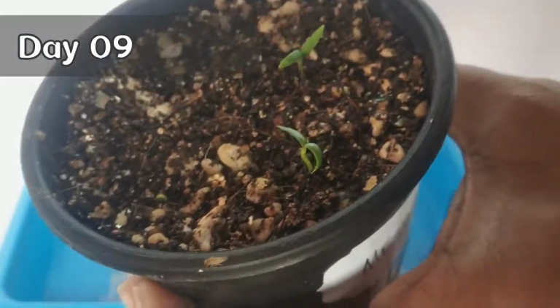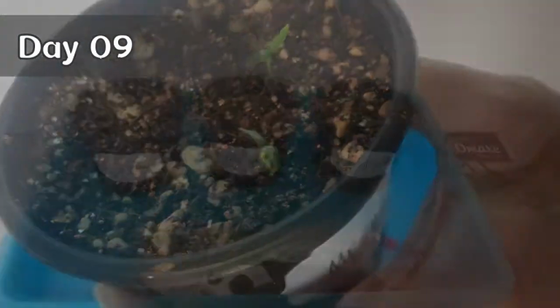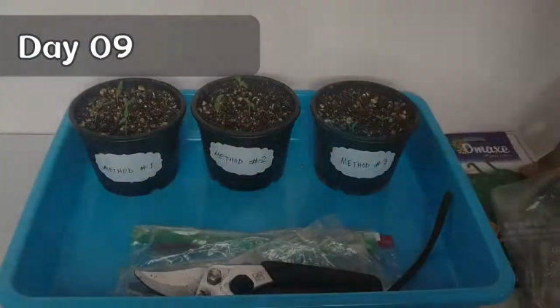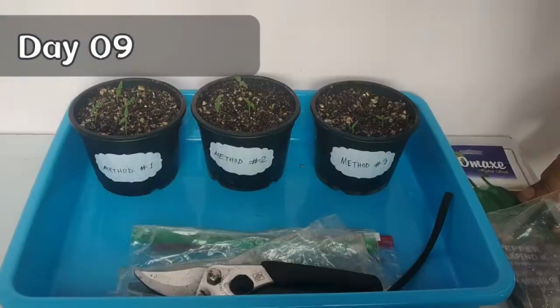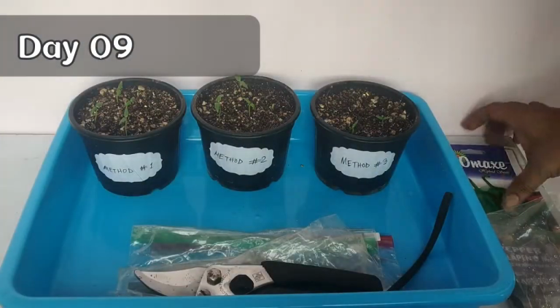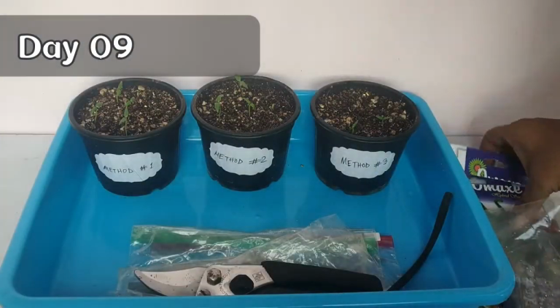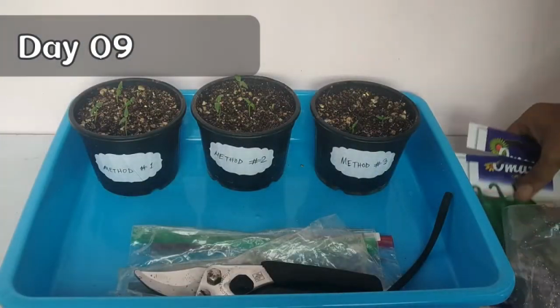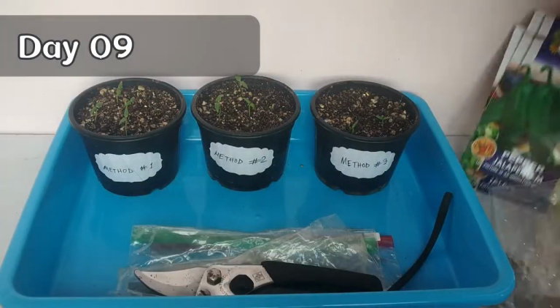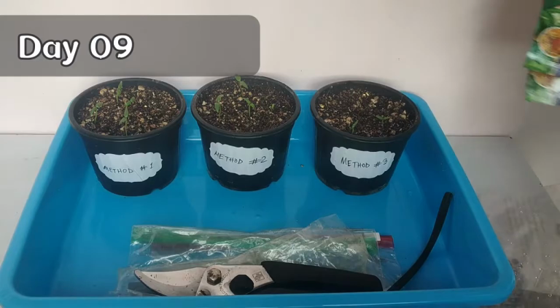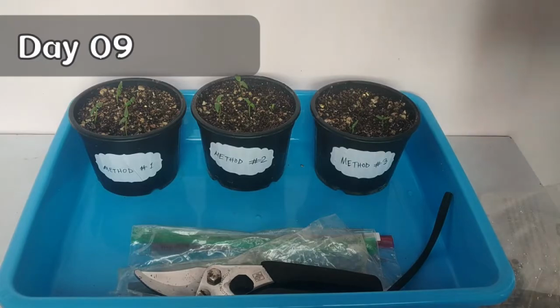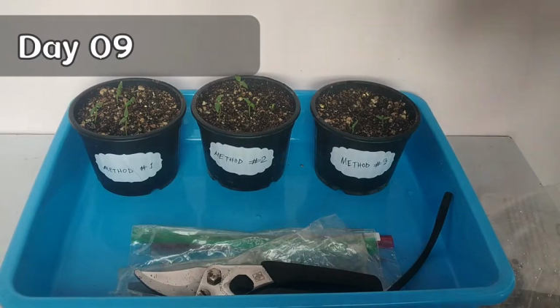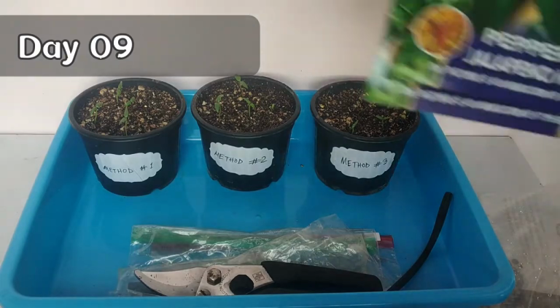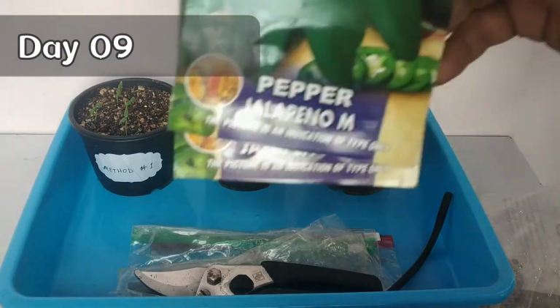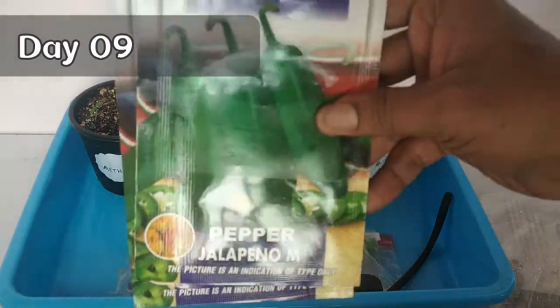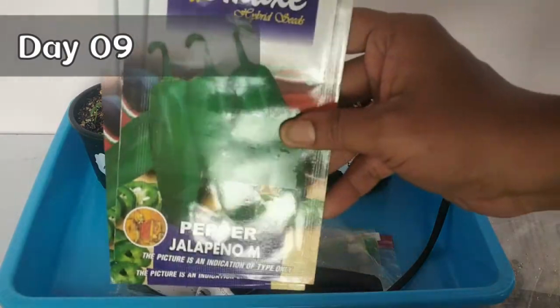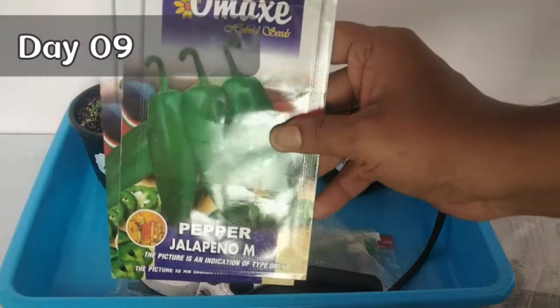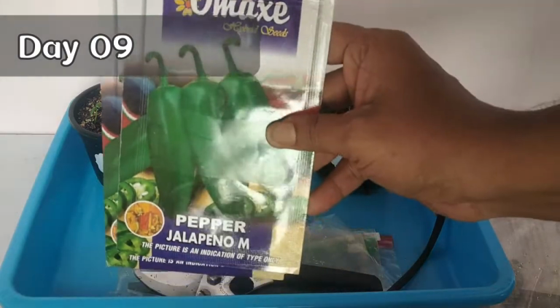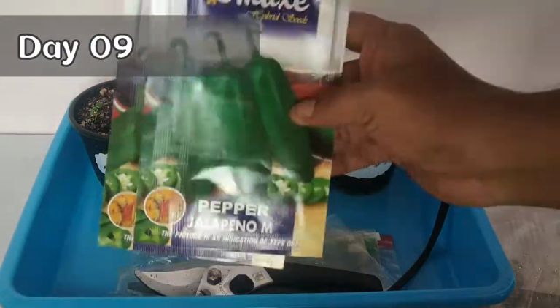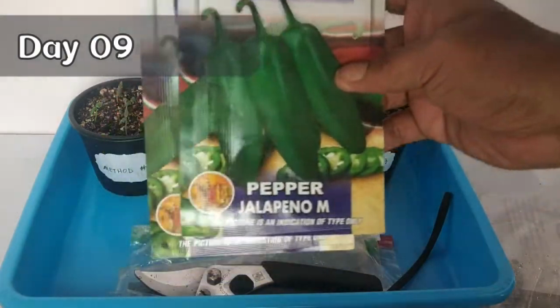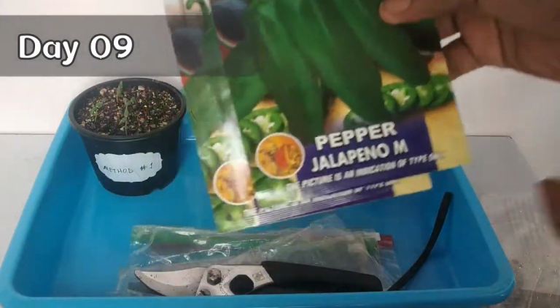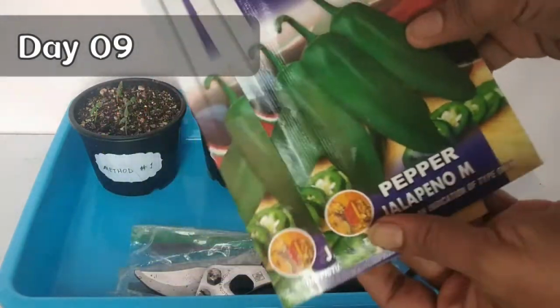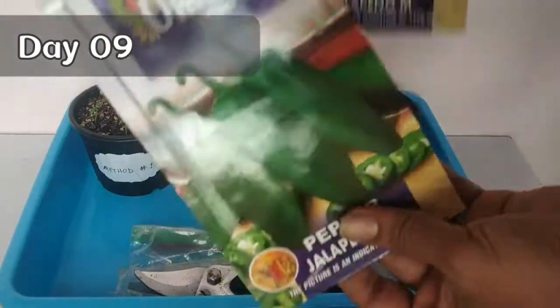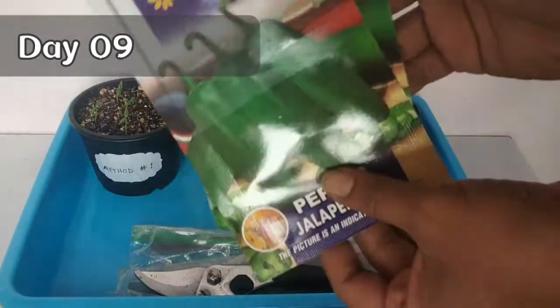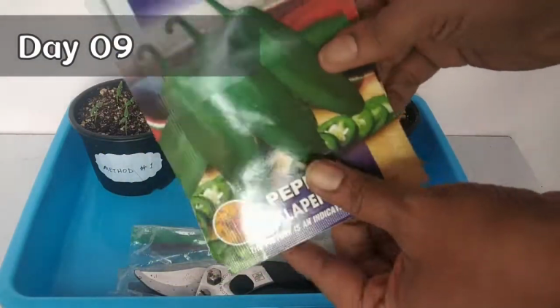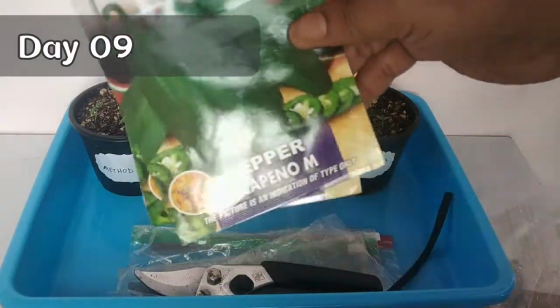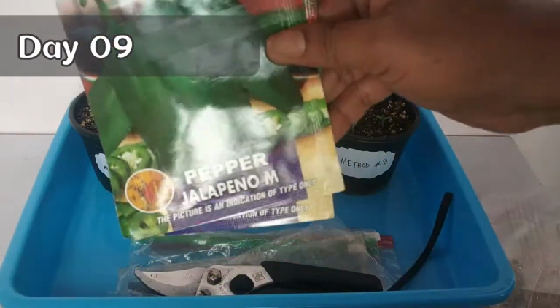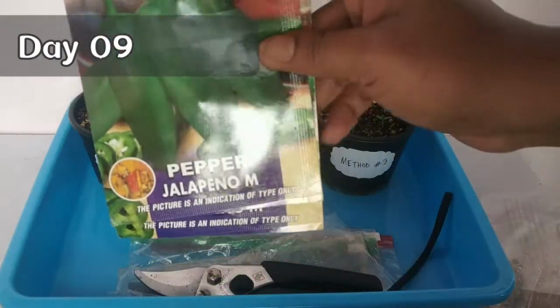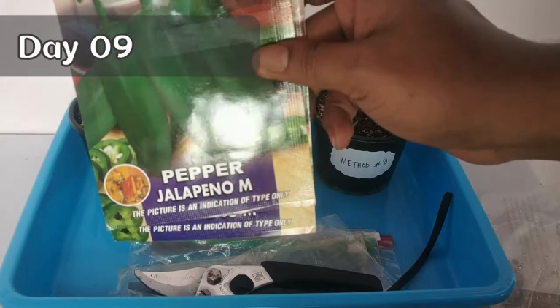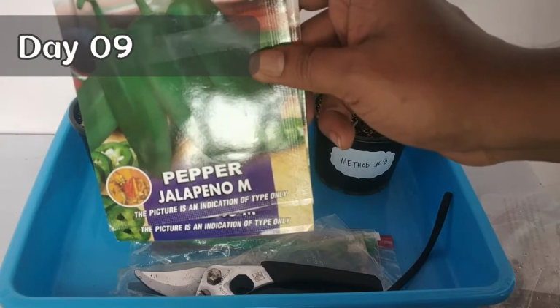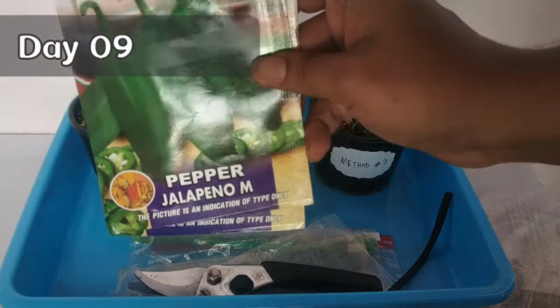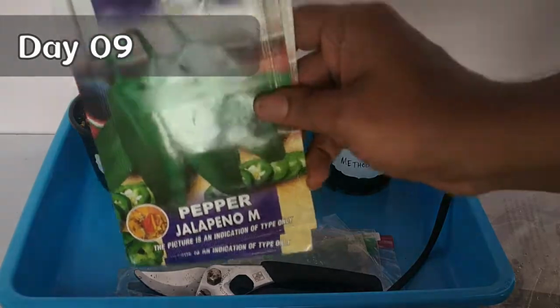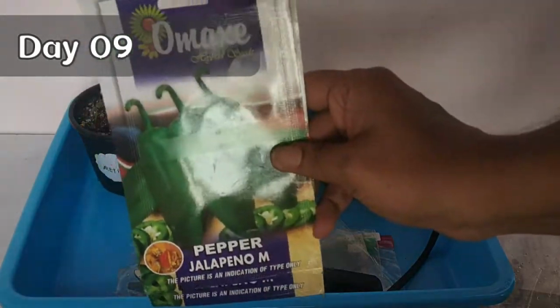I forgot to mention that the pepper seeds I've been using here are known as jalapeno pepper. They are medium hot and an excellent choice for your kitchen garden.